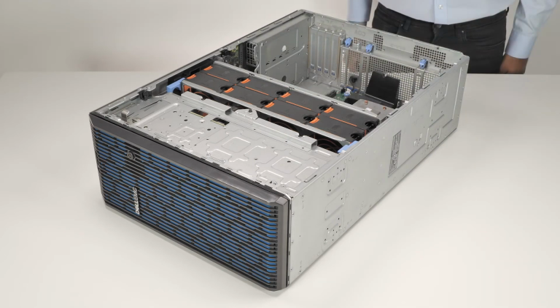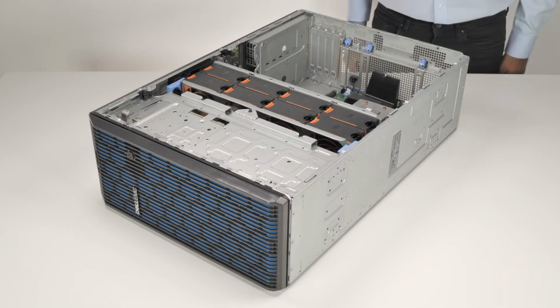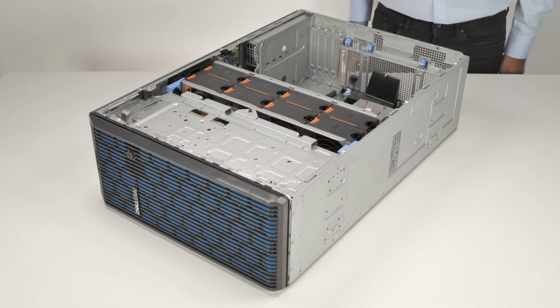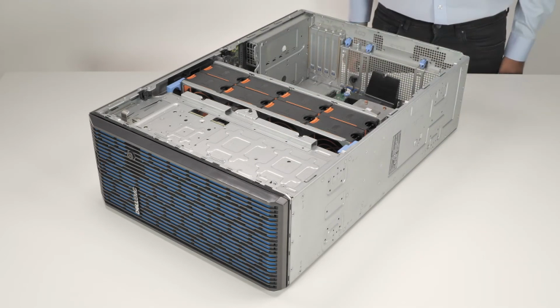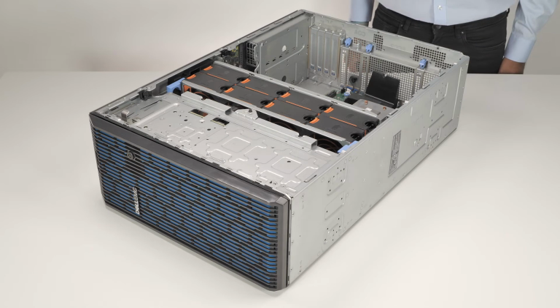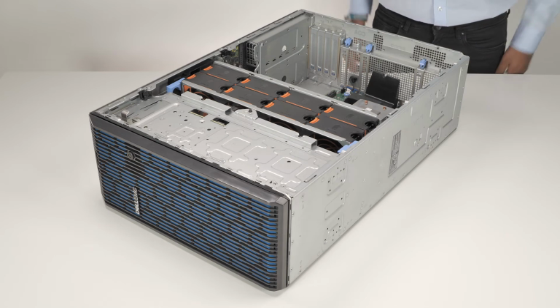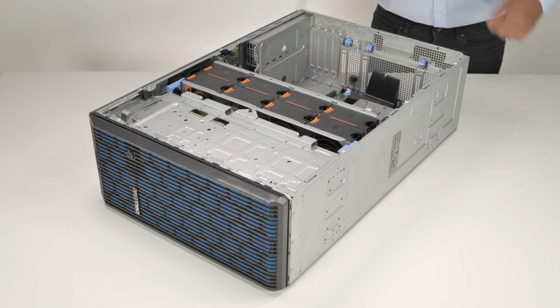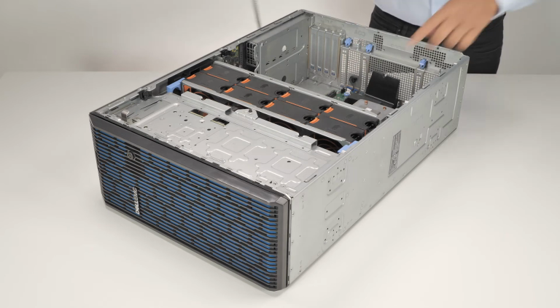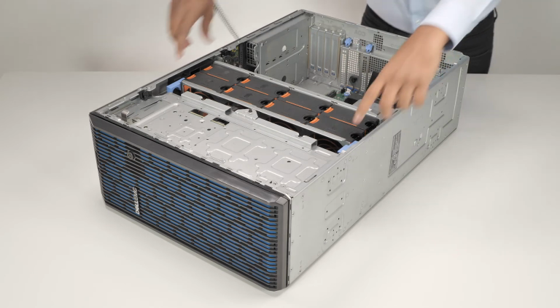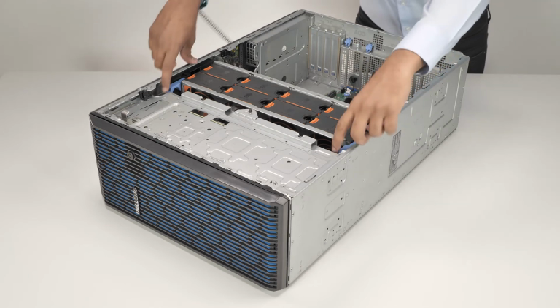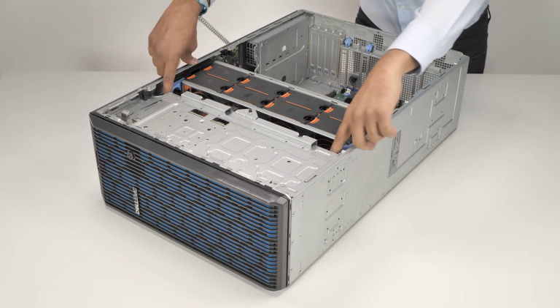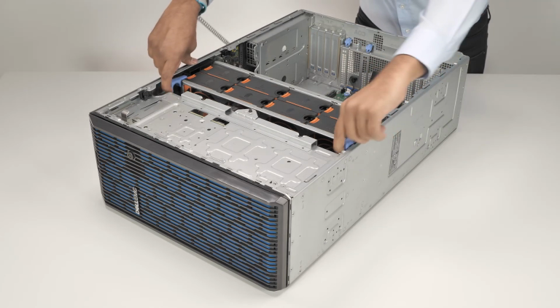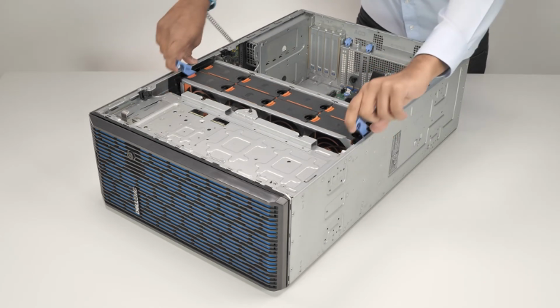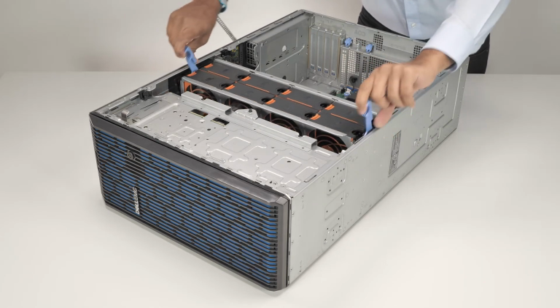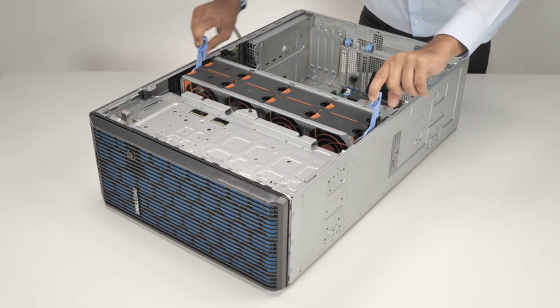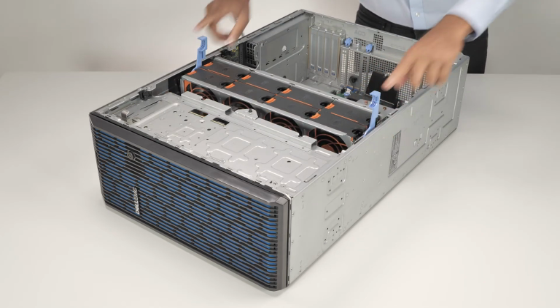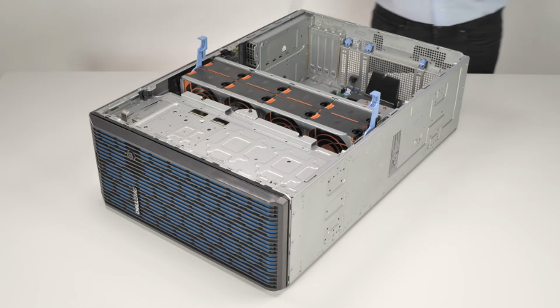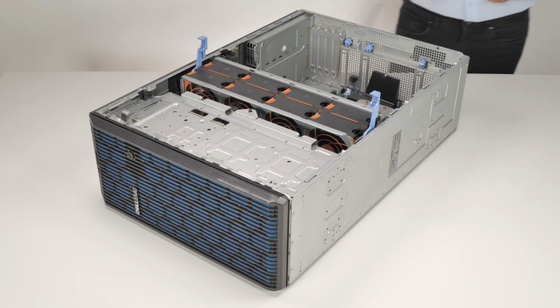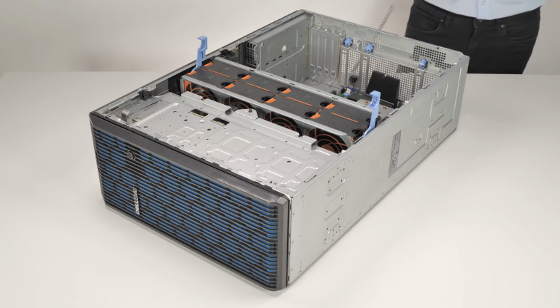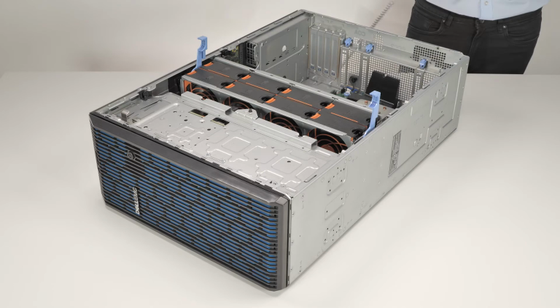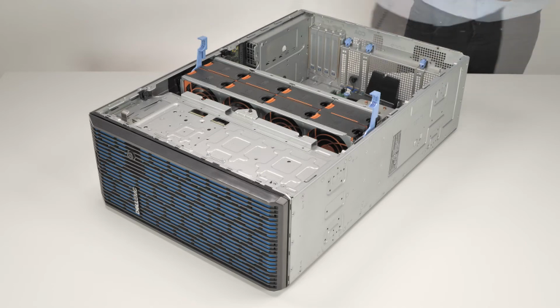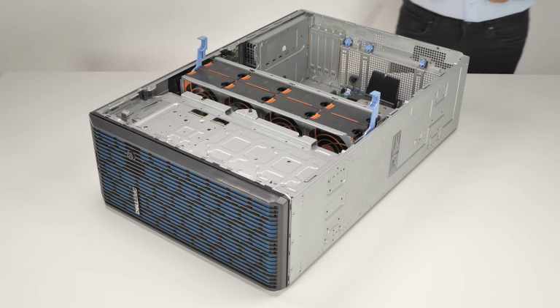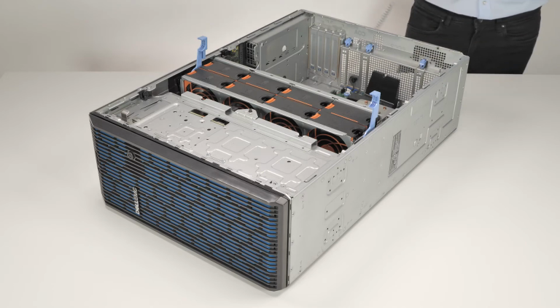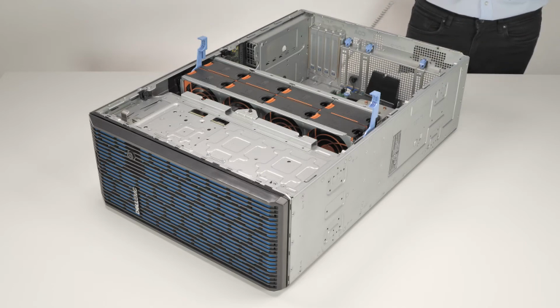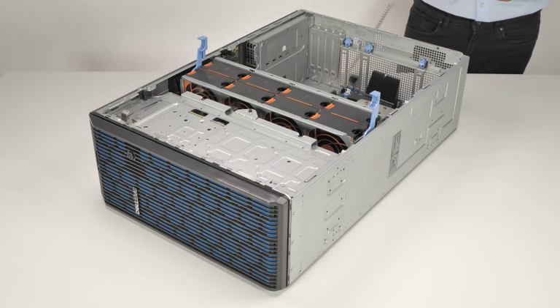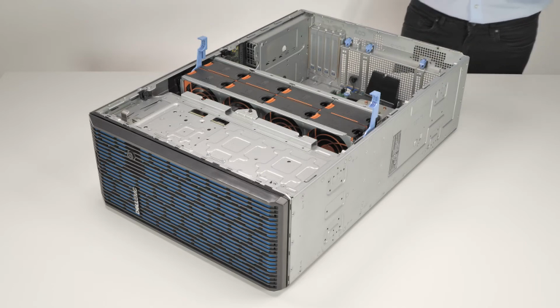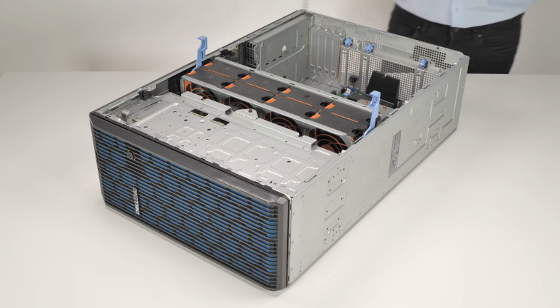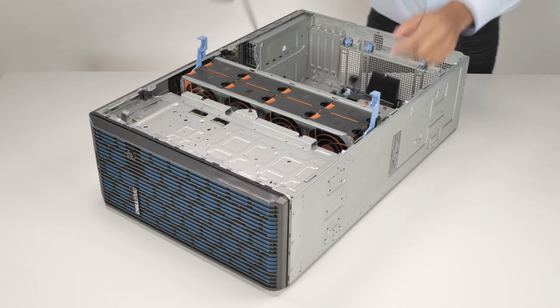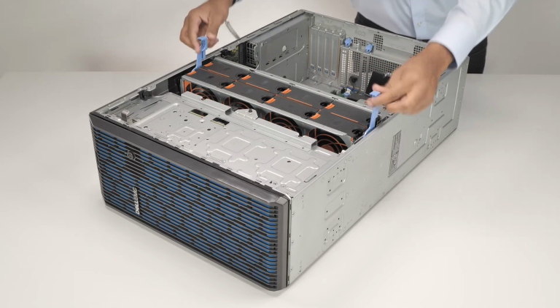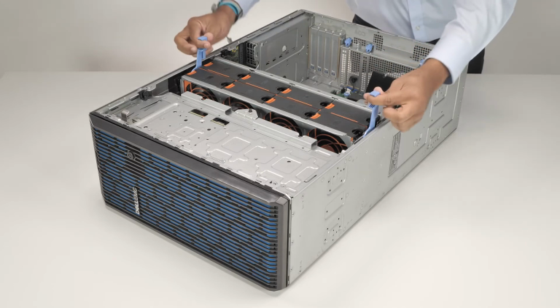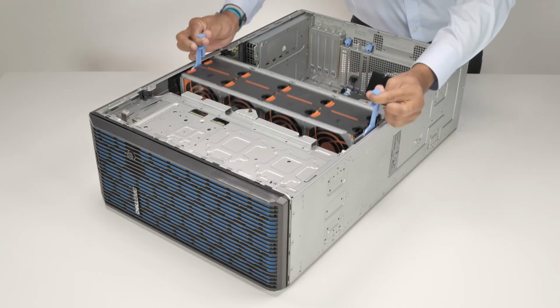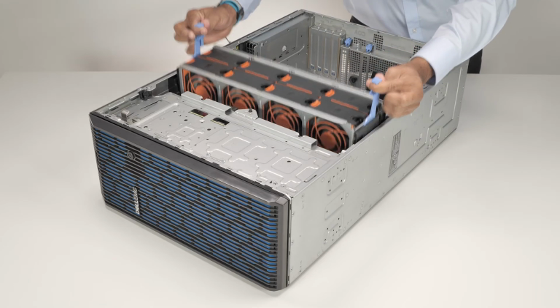Now, to remove the cooling fan cage, first lift the blue release levers to release the cooling fan cage, then, holding the blue release levers, lift it out of the system.